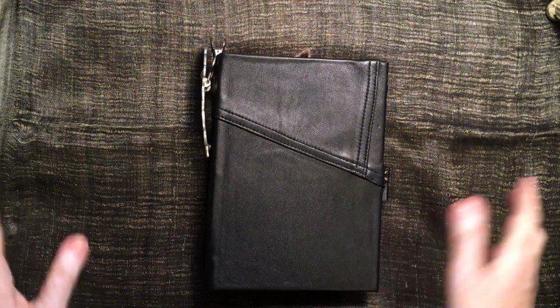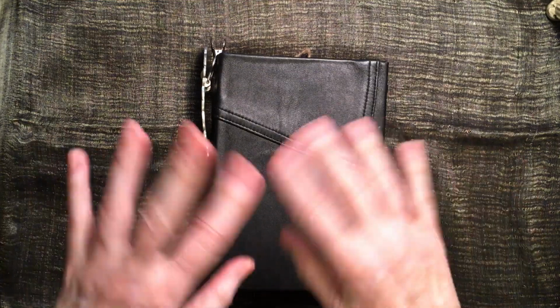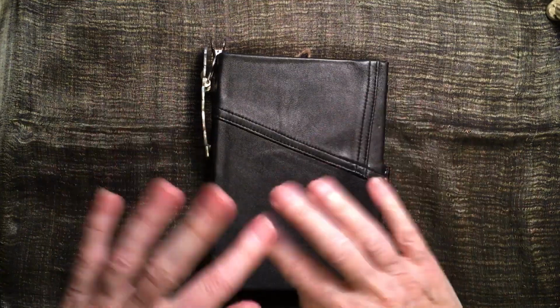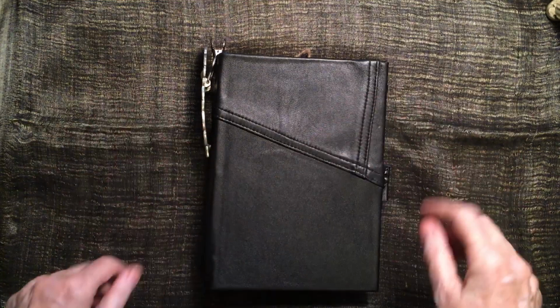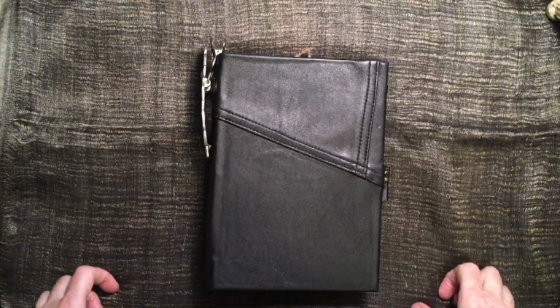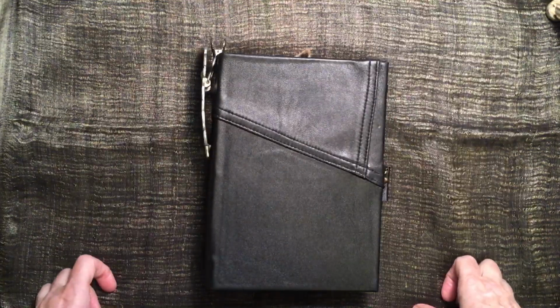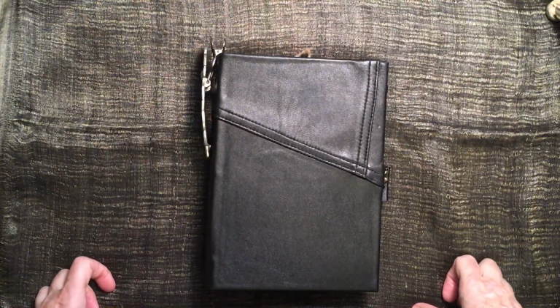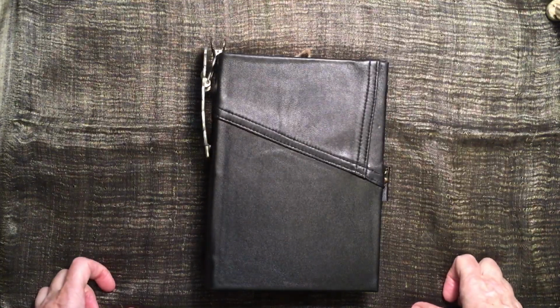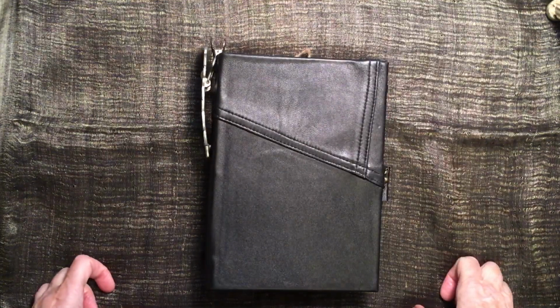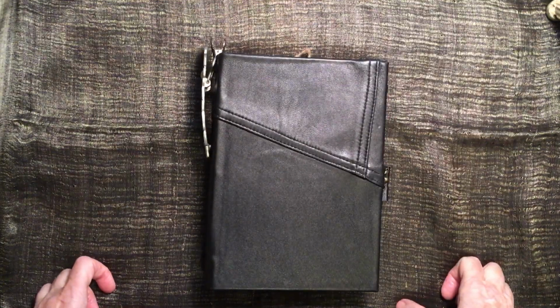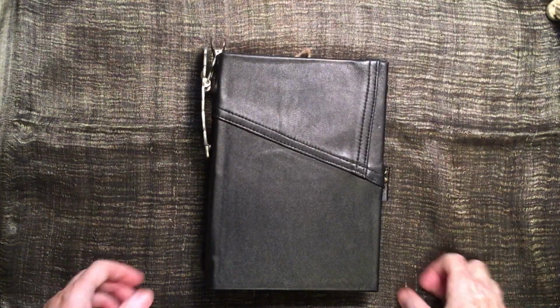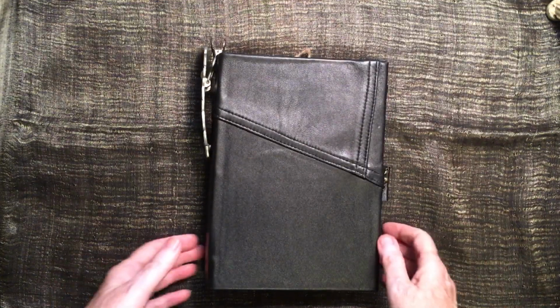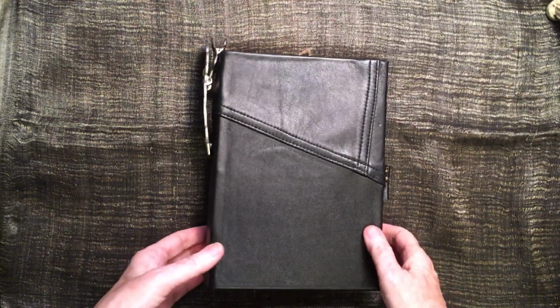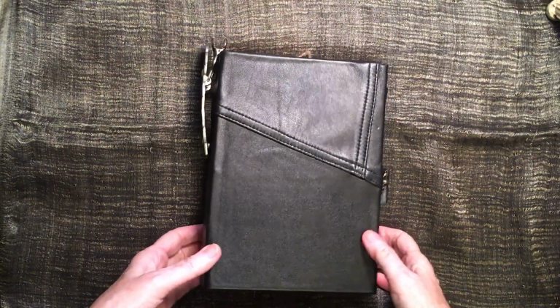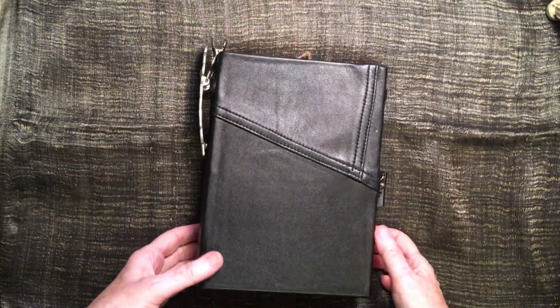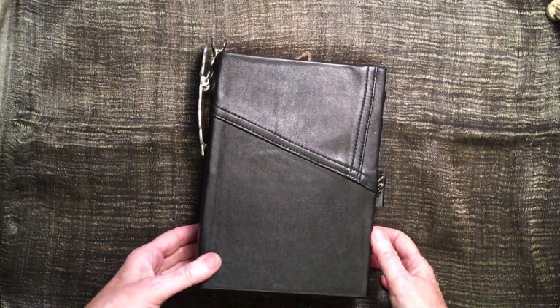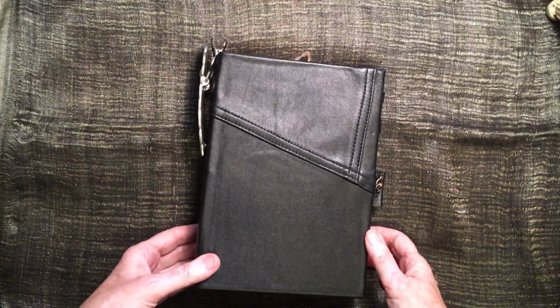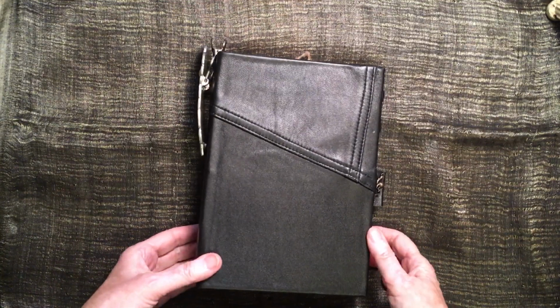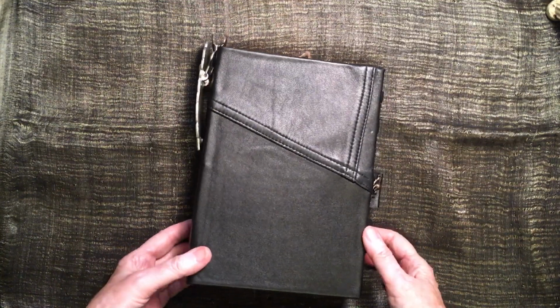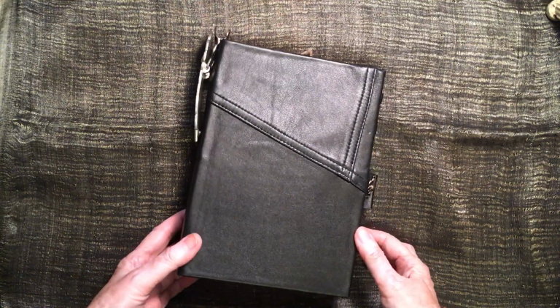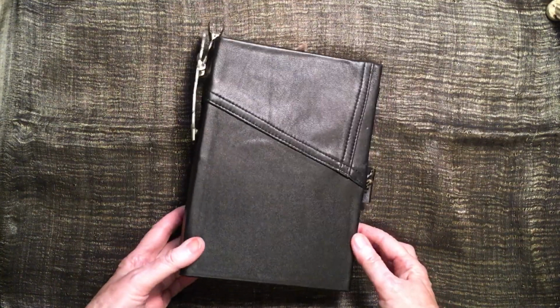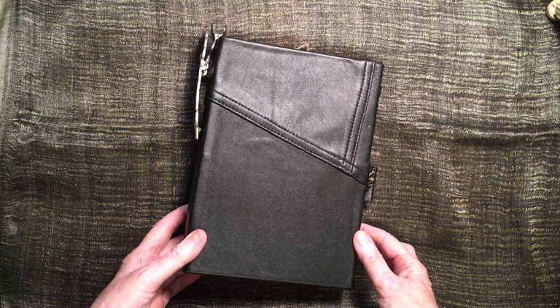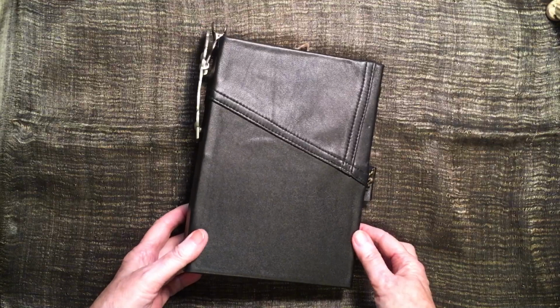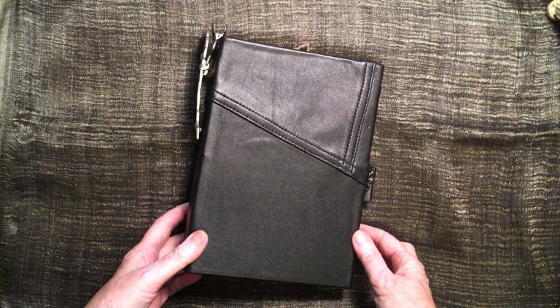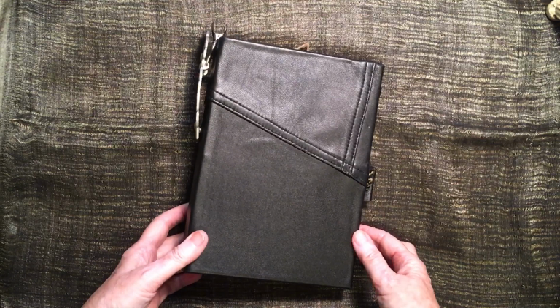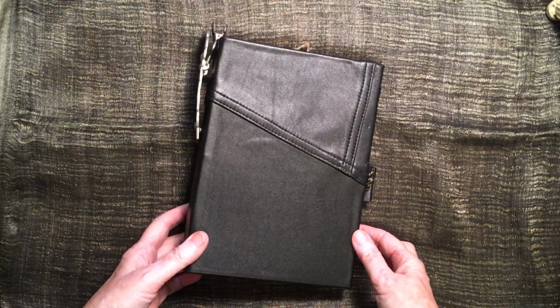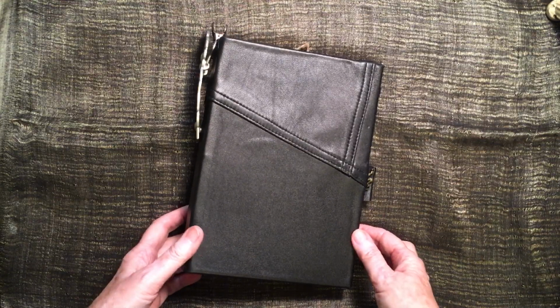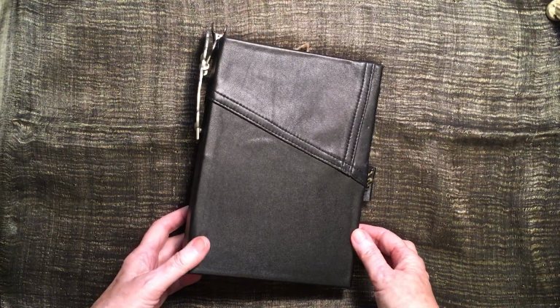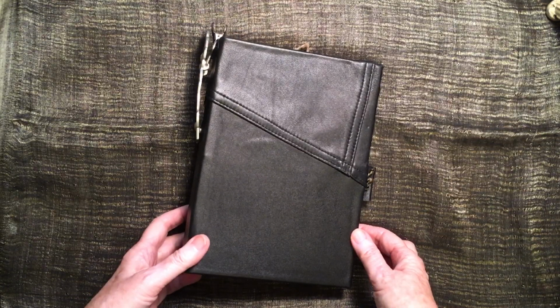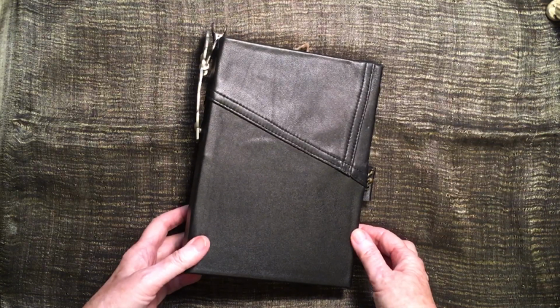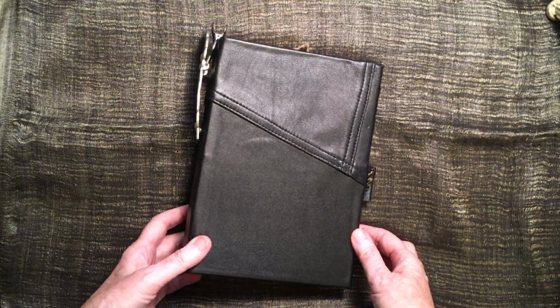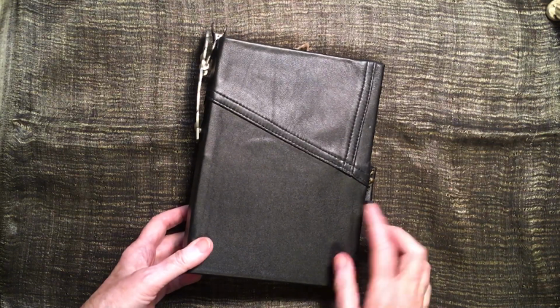Hi everyone, it's Rosemary Morris from Rosemary Morris Art. I thought I'd show you a journal that I've actually made for my husband.